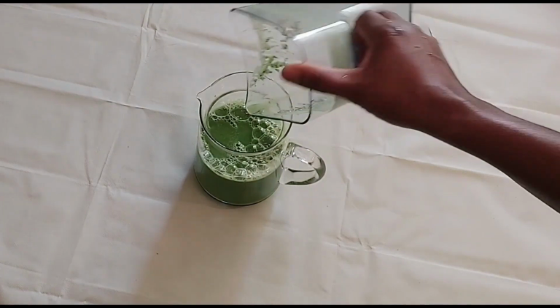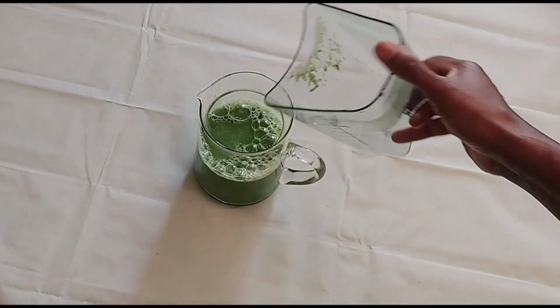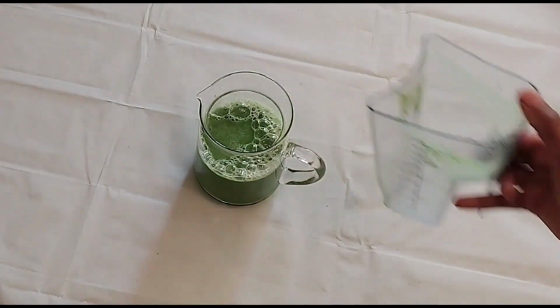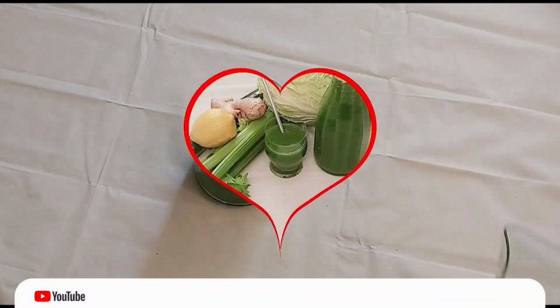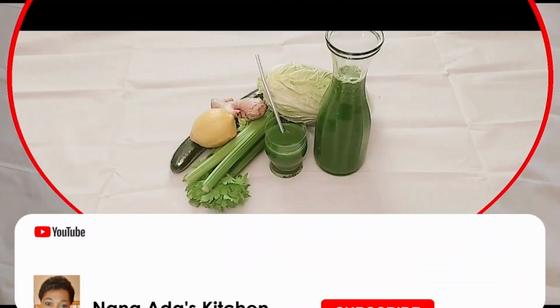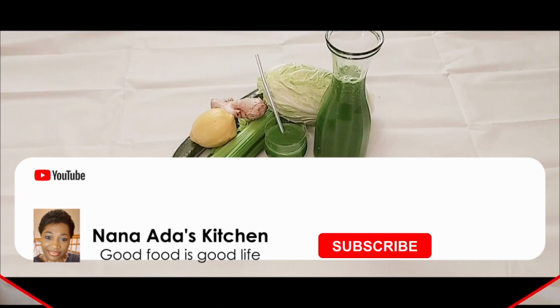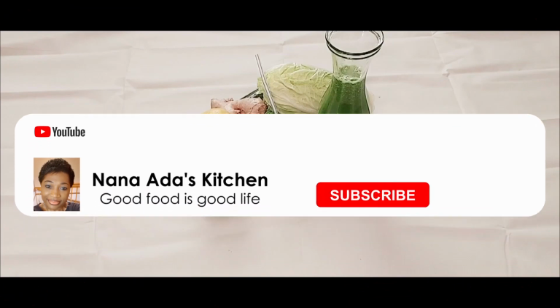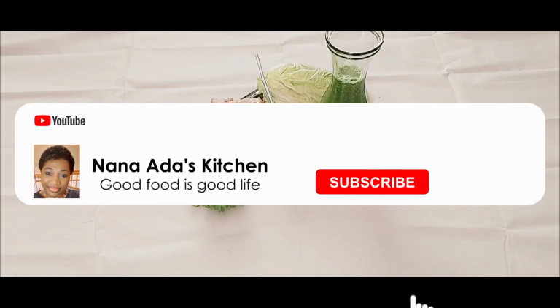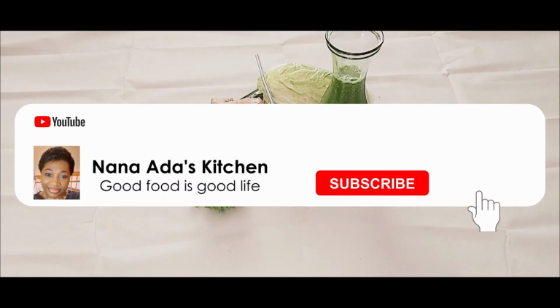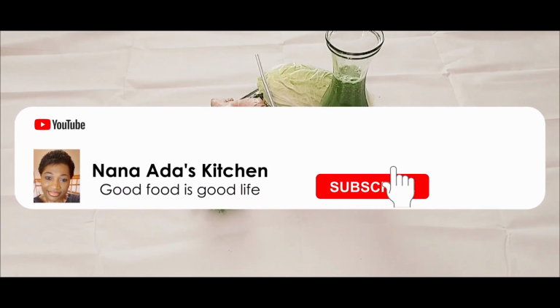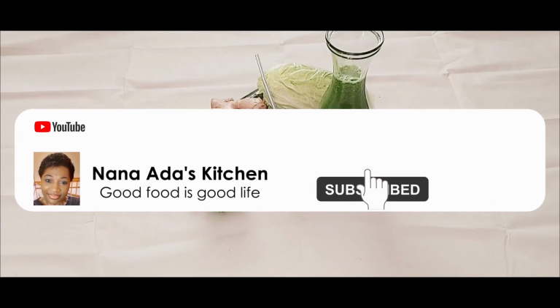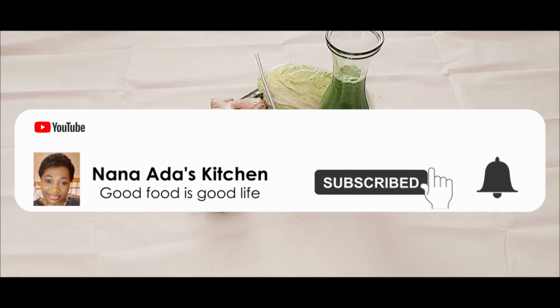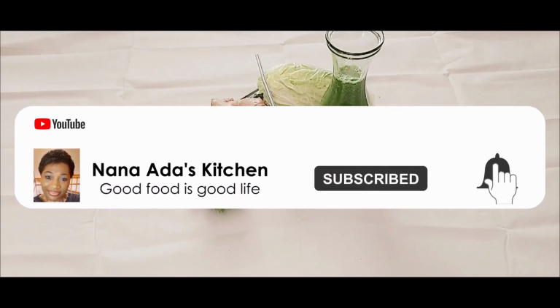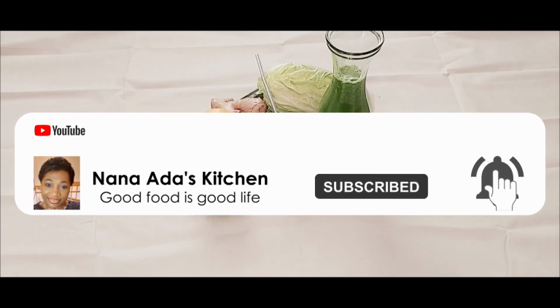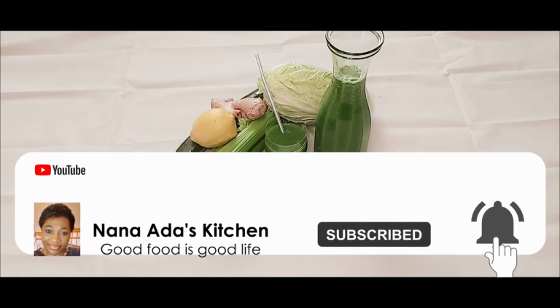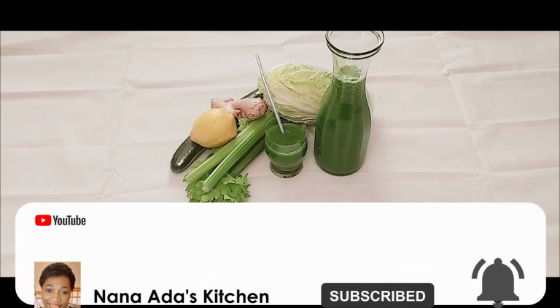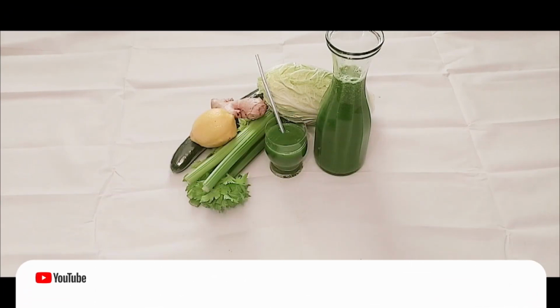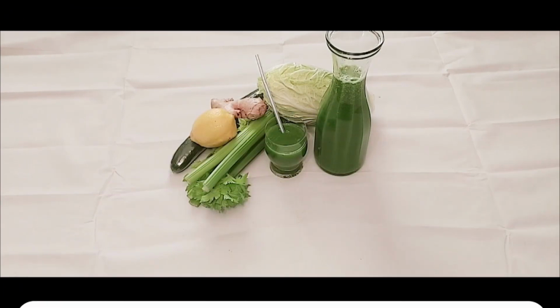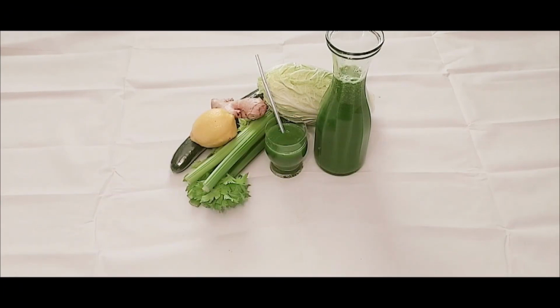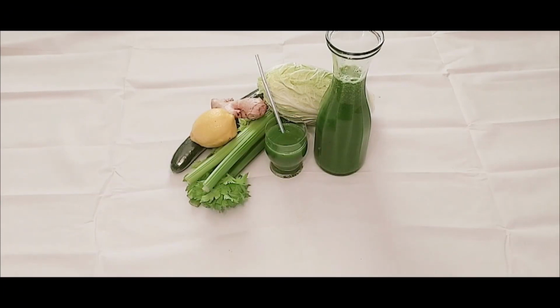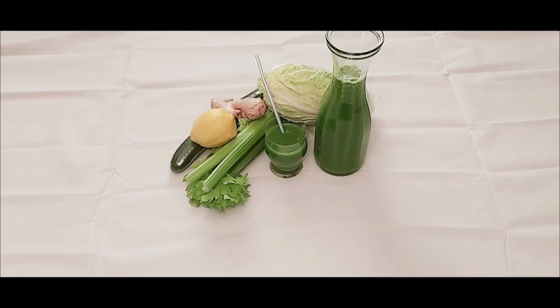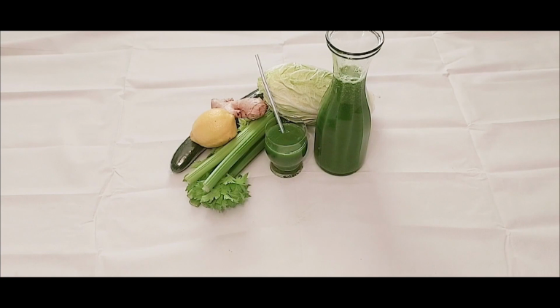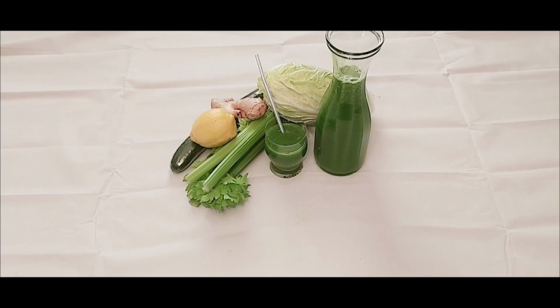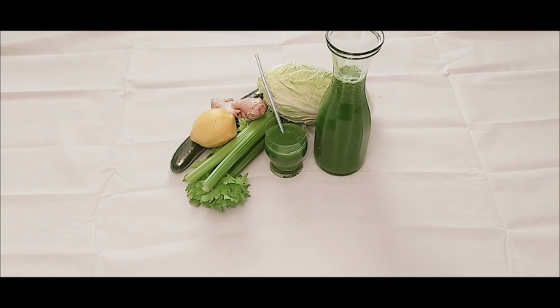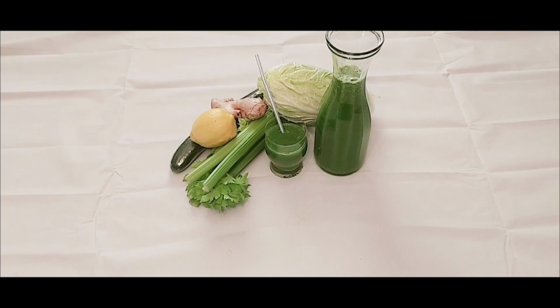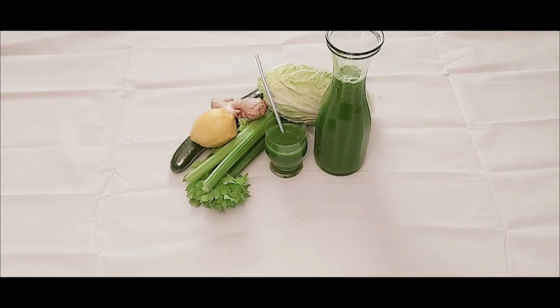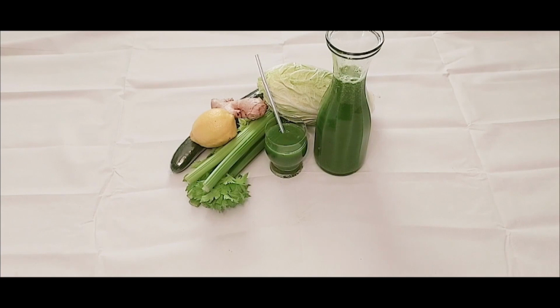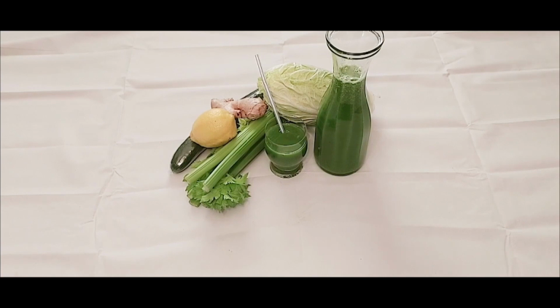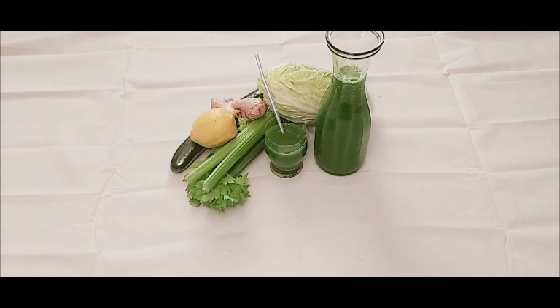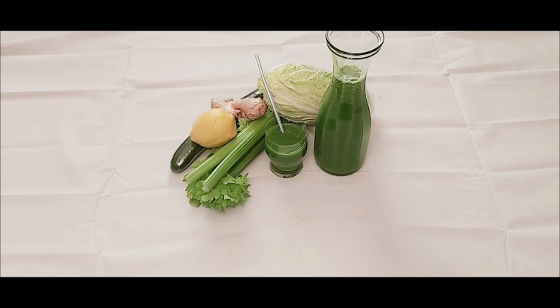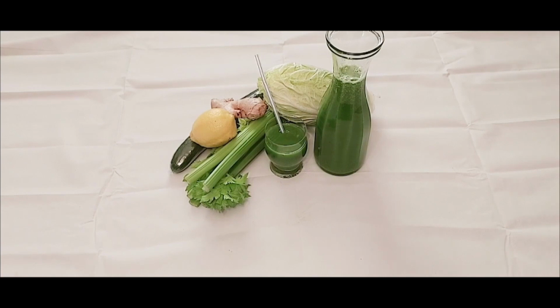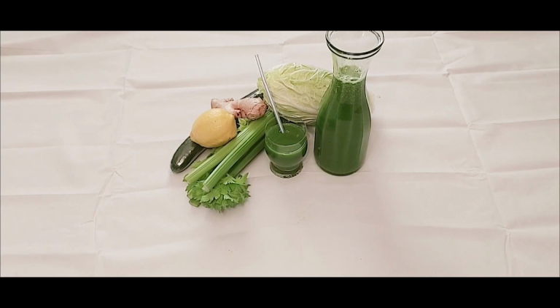Once more, thank you guys for watching. Please like and subscribe, share, and don't forget to hit the notification bell to get the latest content on this channel. See you guys again, bye.